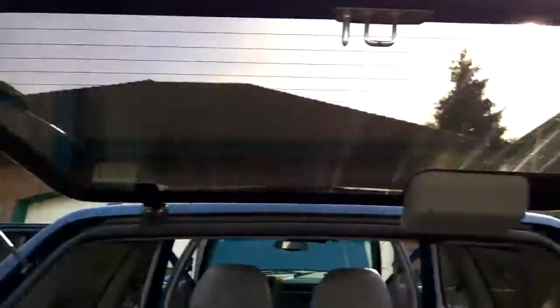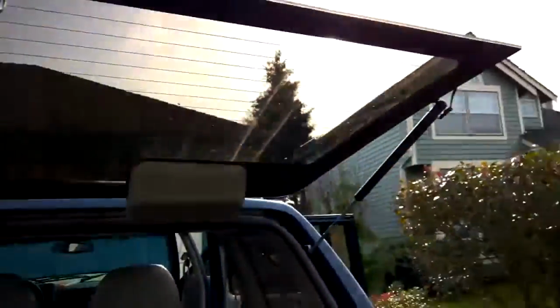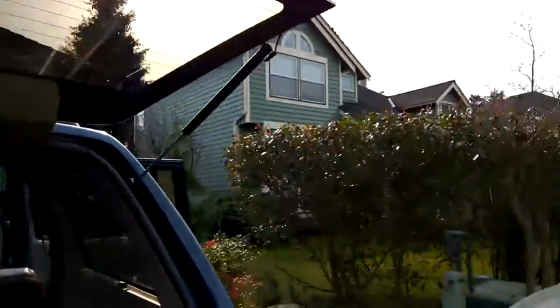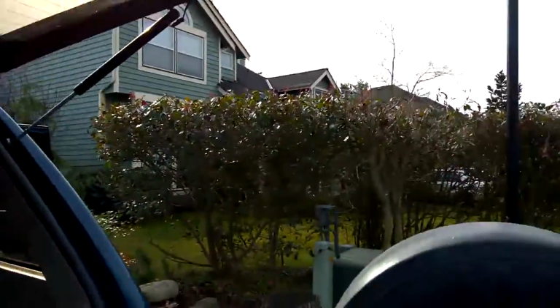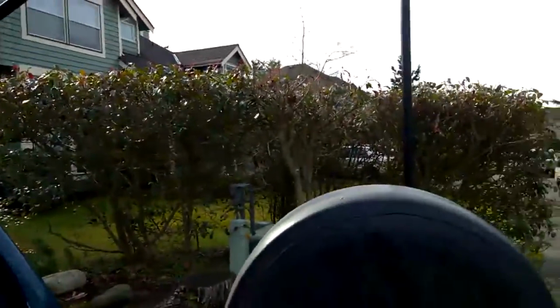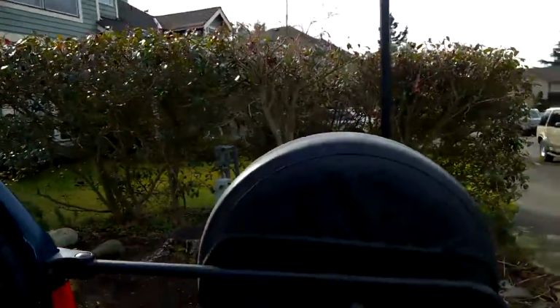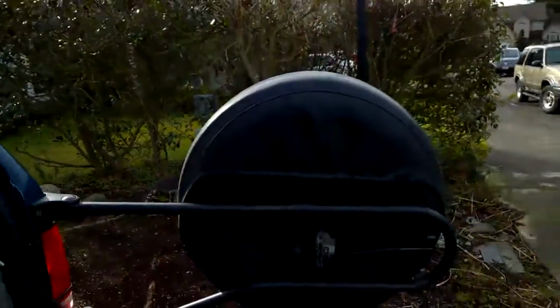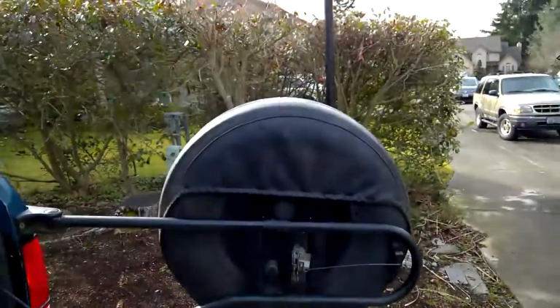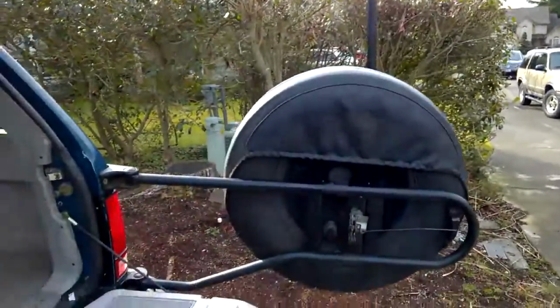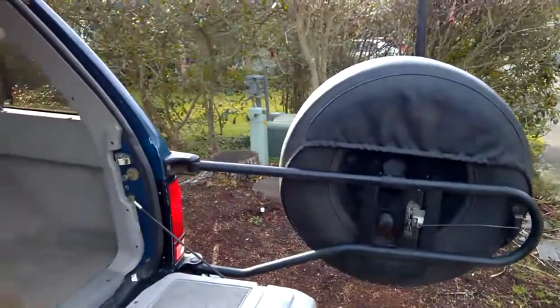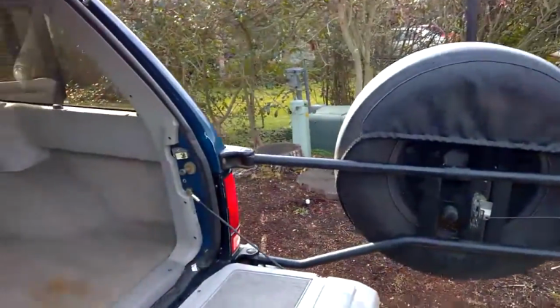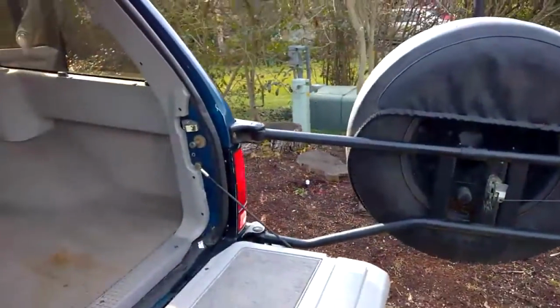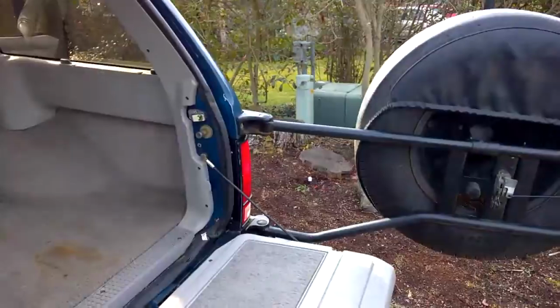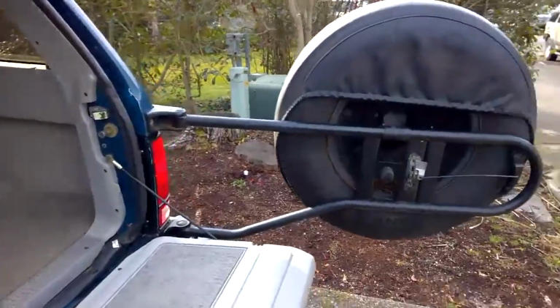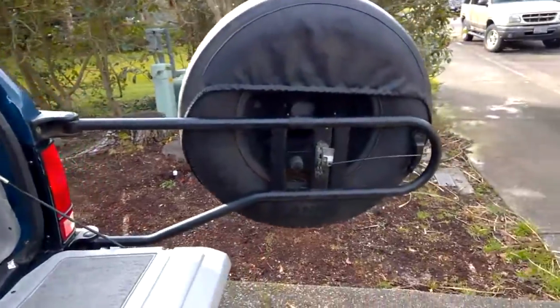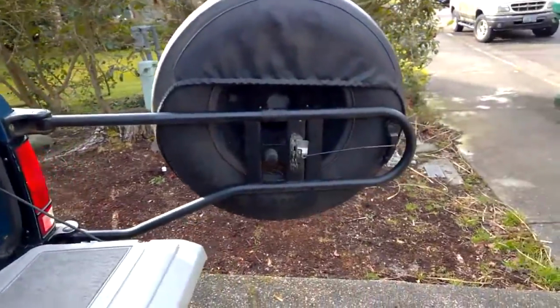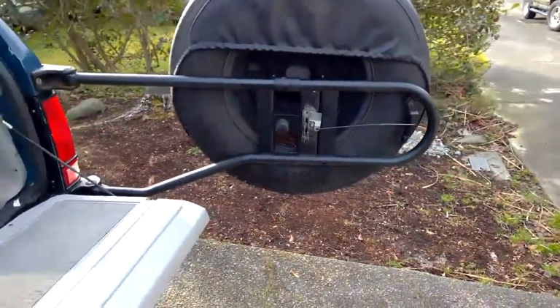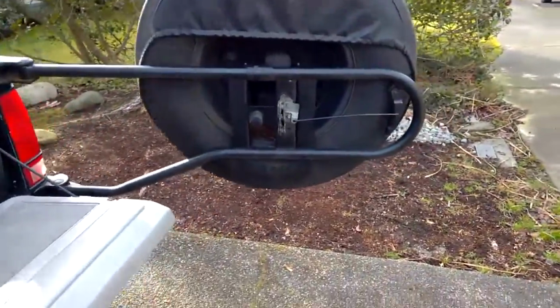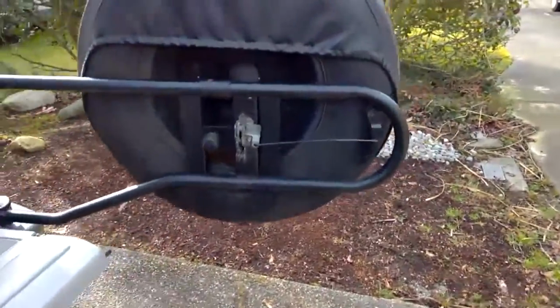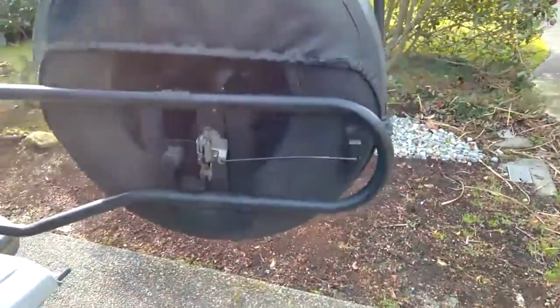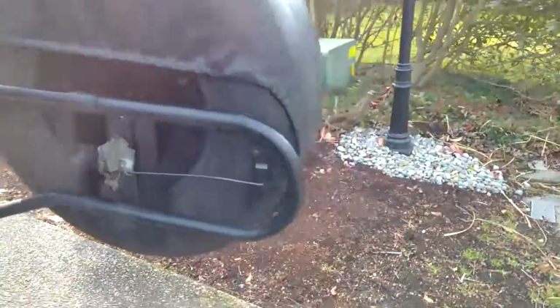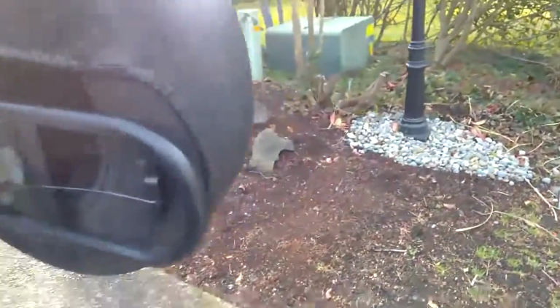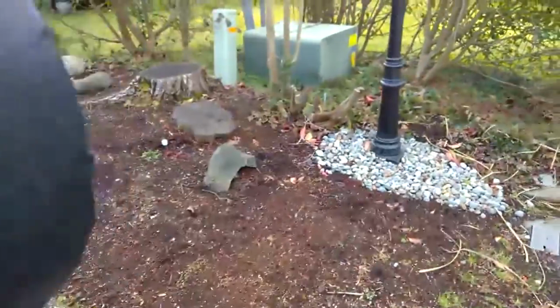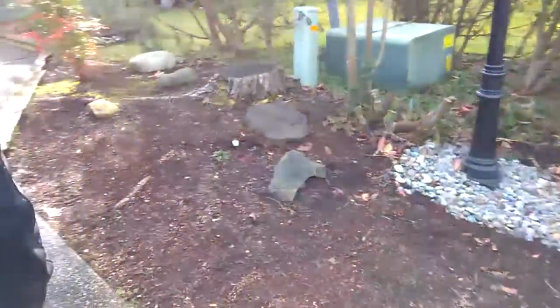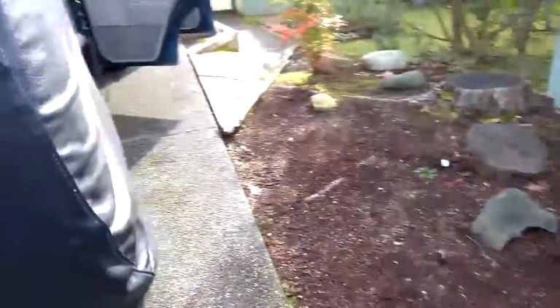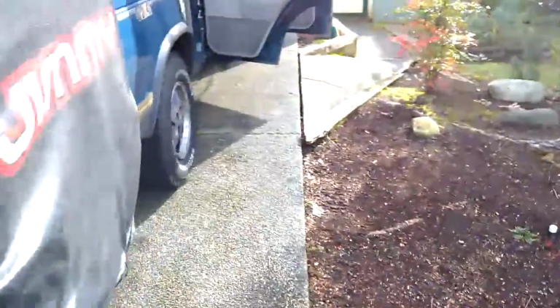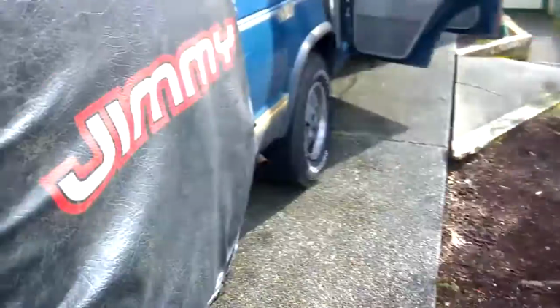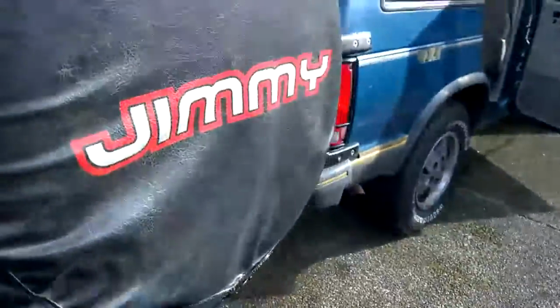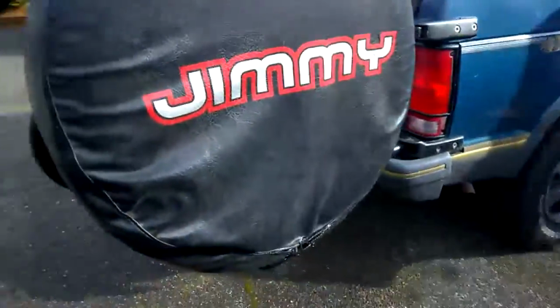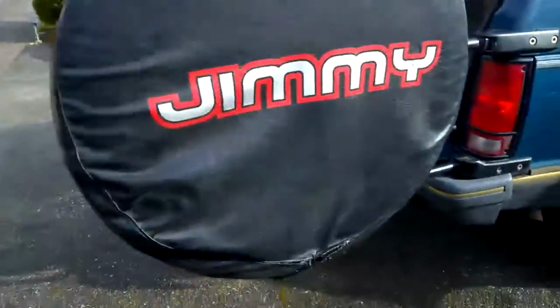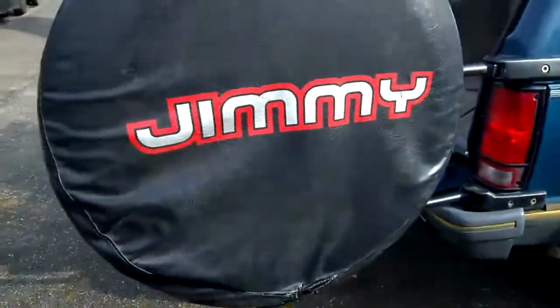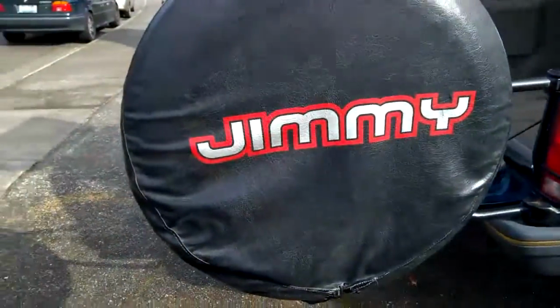You can see the tailgate does stay up. It has relatively new absorbers on it. It has an original Jimmy spare tire cover.